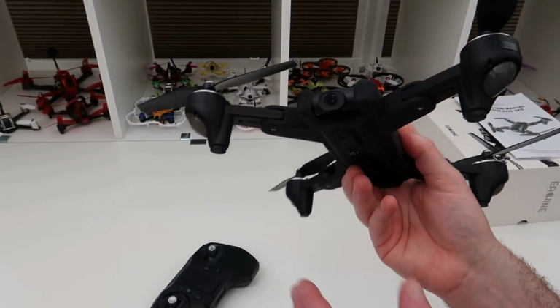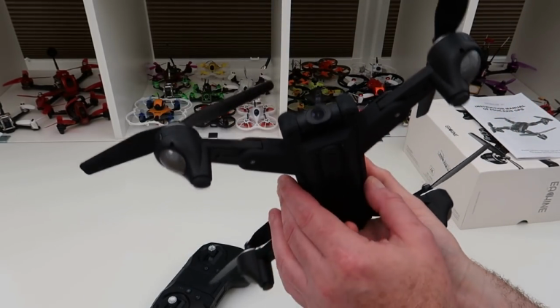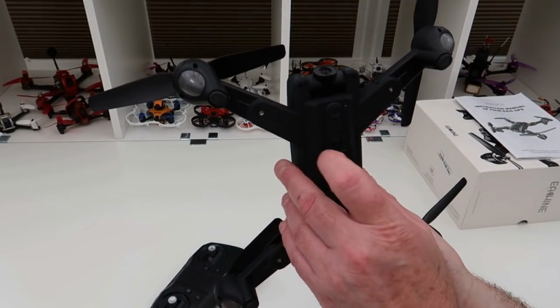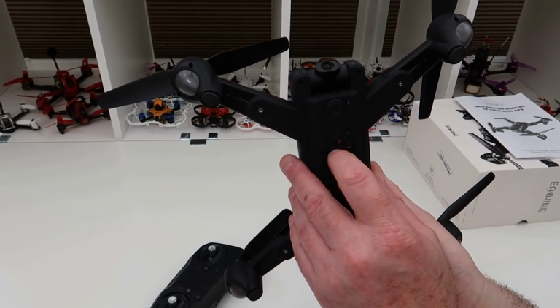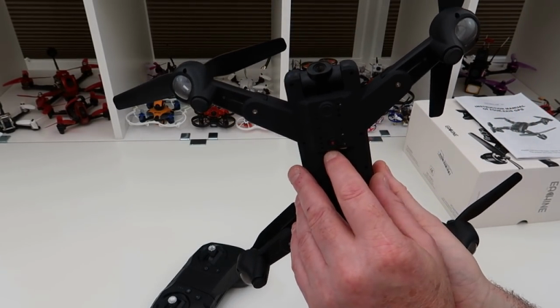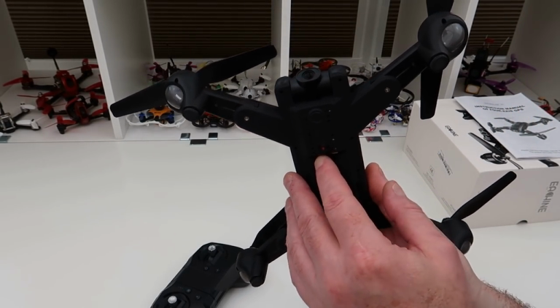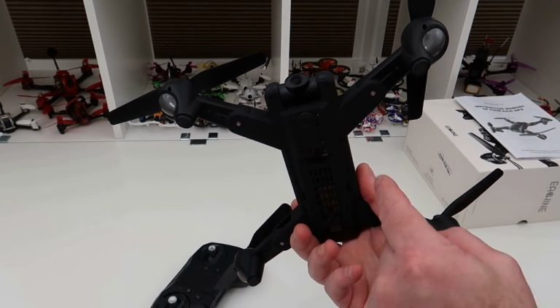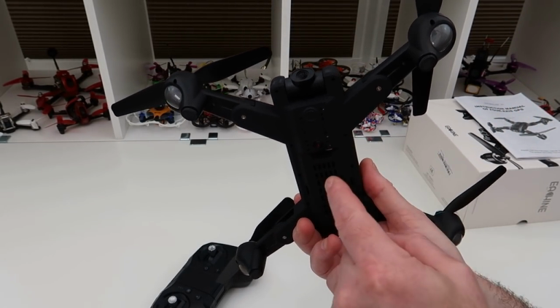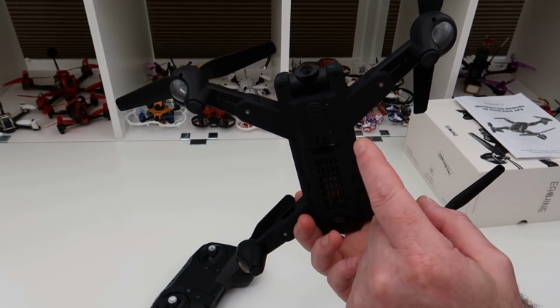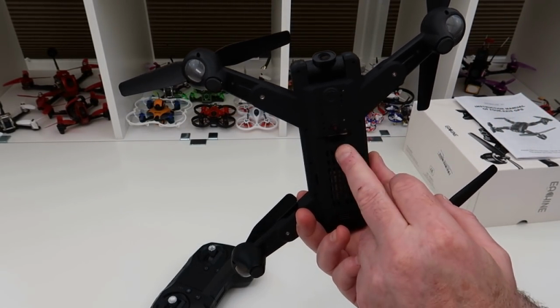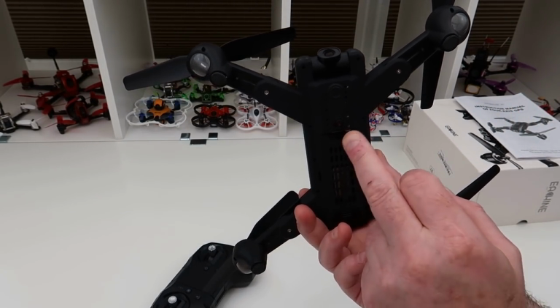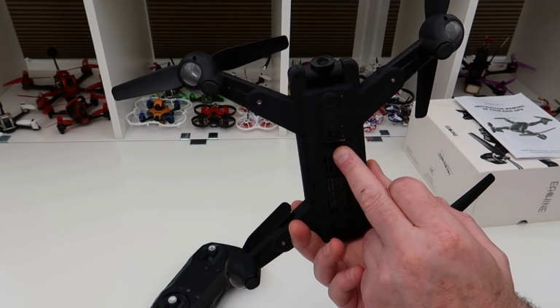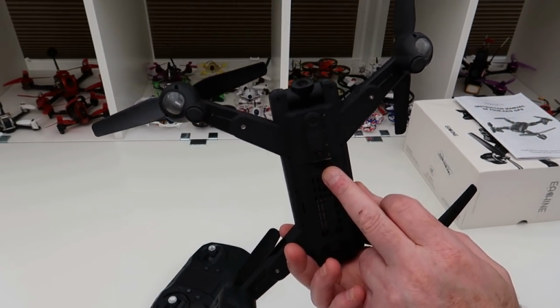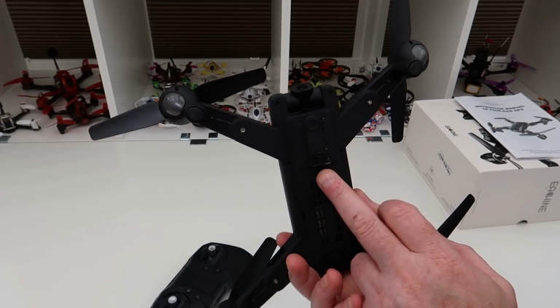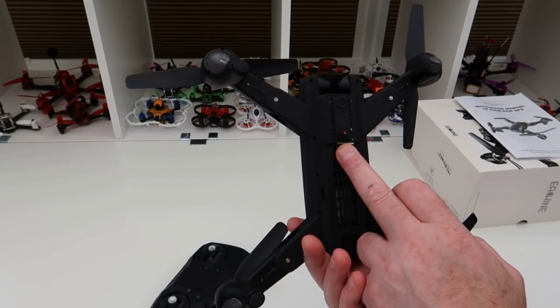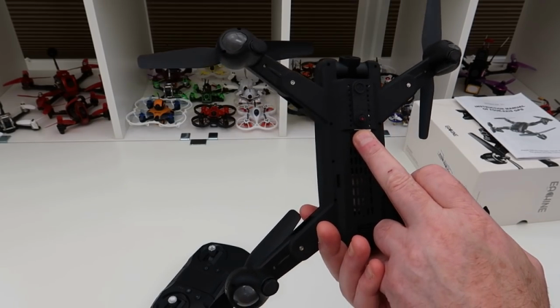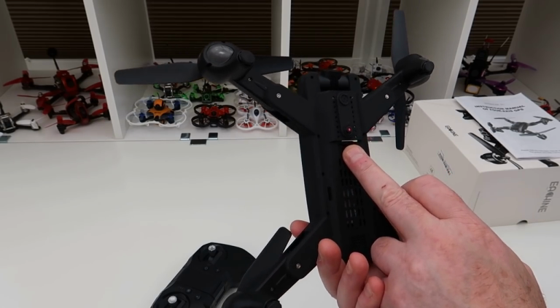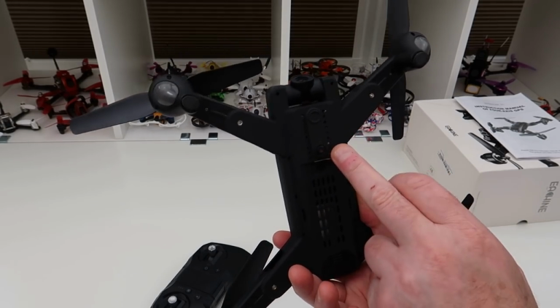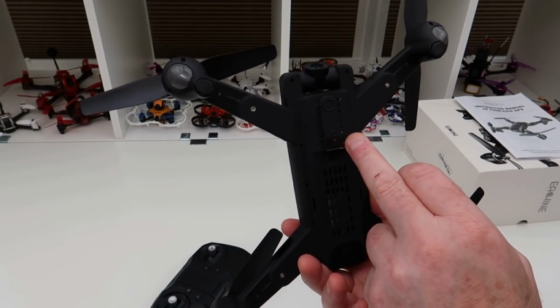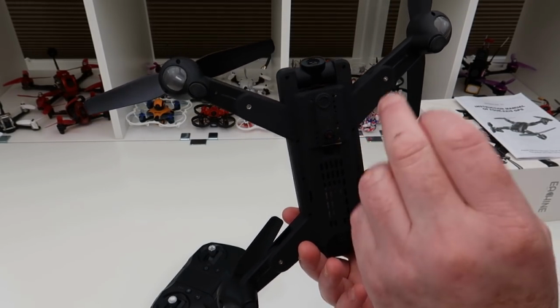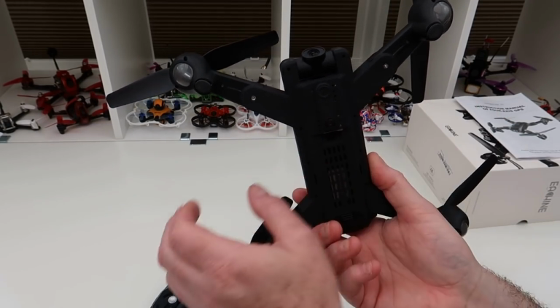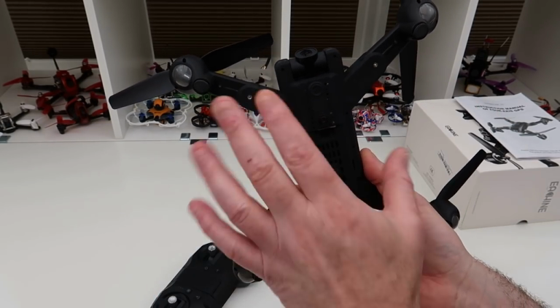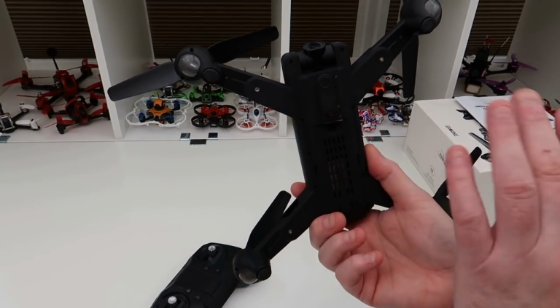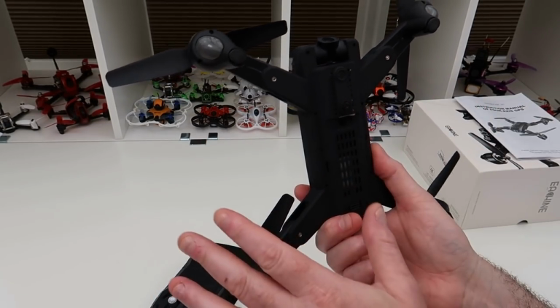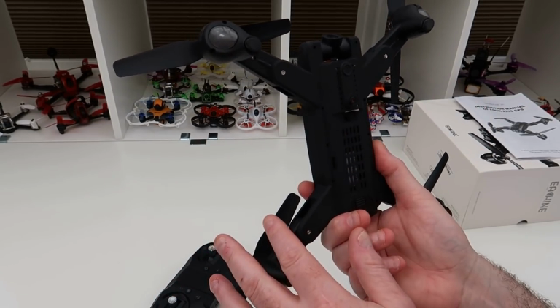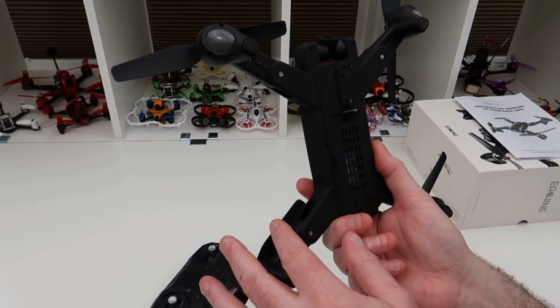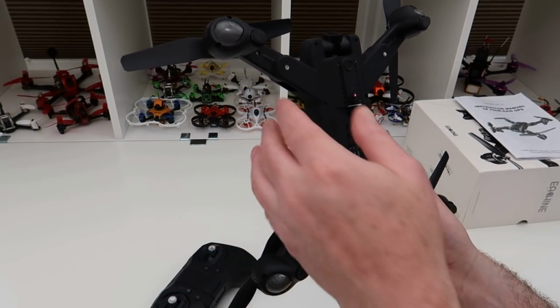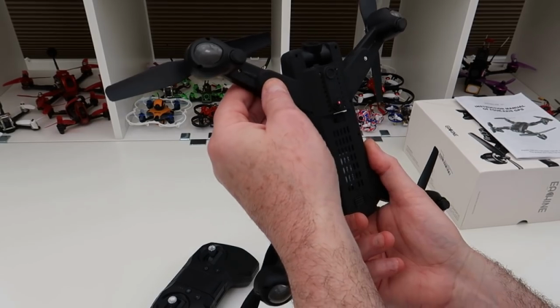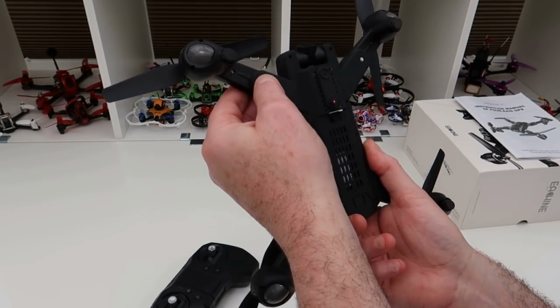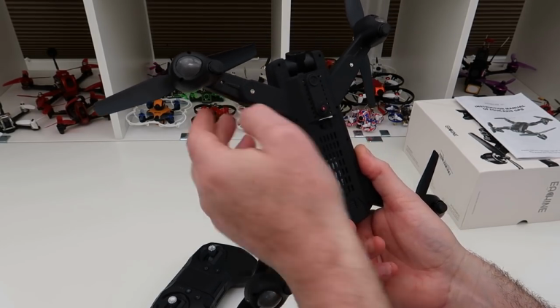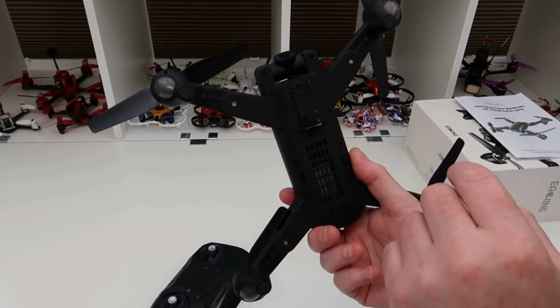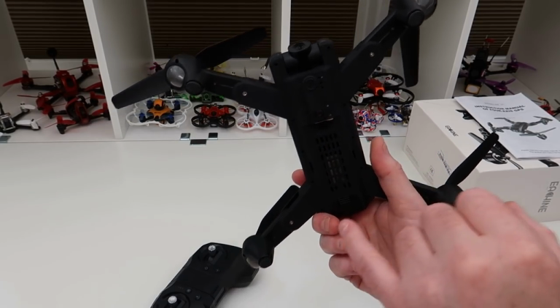The 14-minute flight time likely won't hold up. There's a 1S battery in here. The bottom camera is 0.3 megapixels — you can shoot images from it, but 0.3 megapixels isn't the greatest. It's fine if you're using it for optical flow, if the optical flow works well on this.